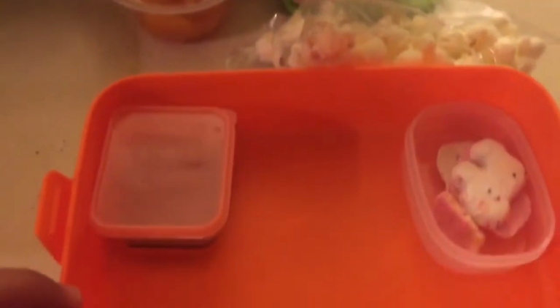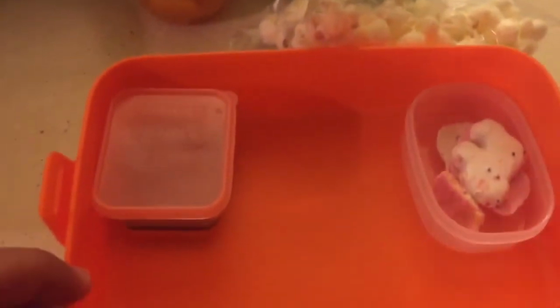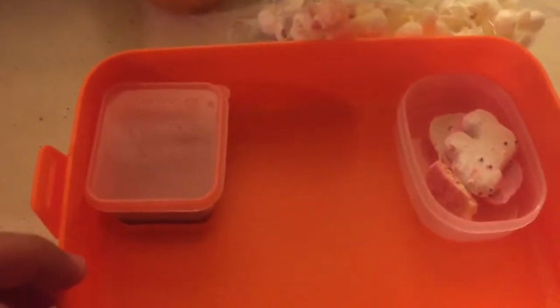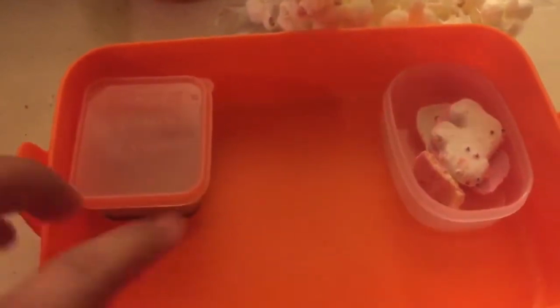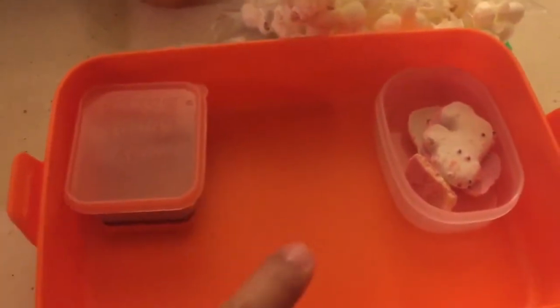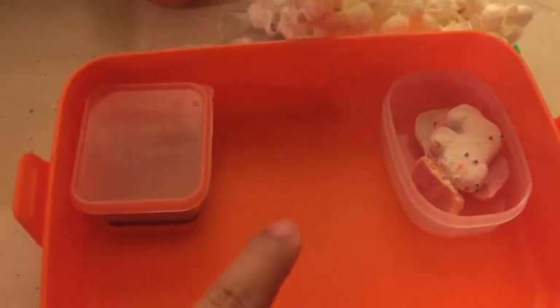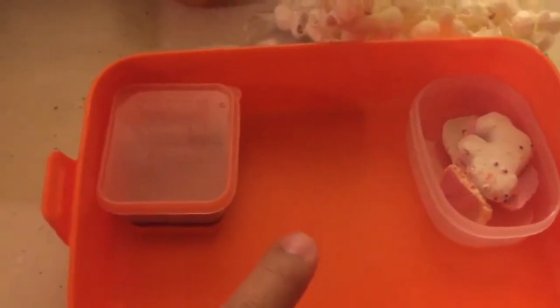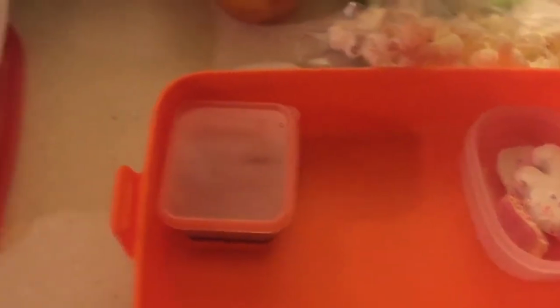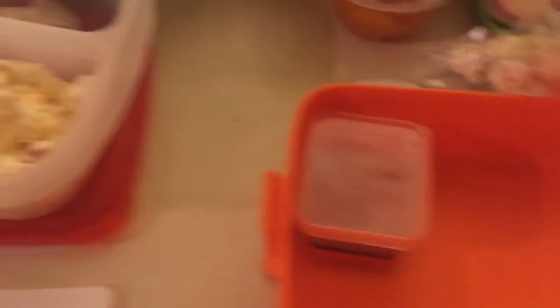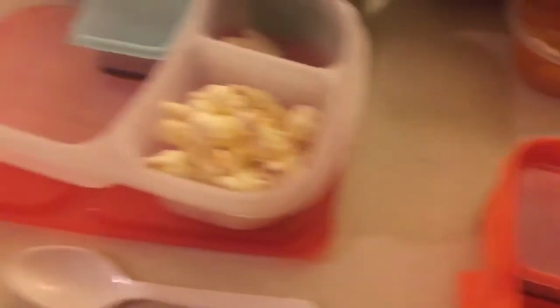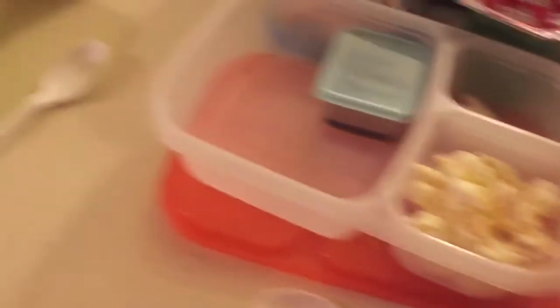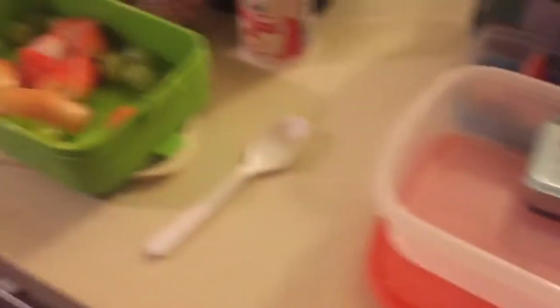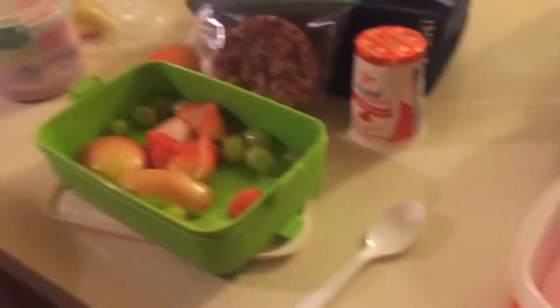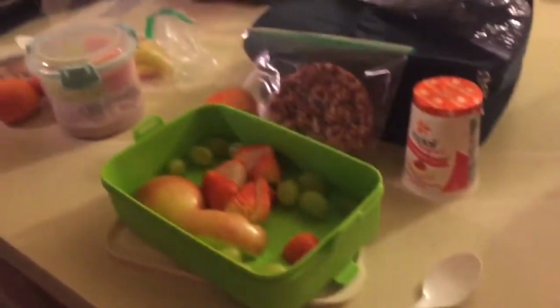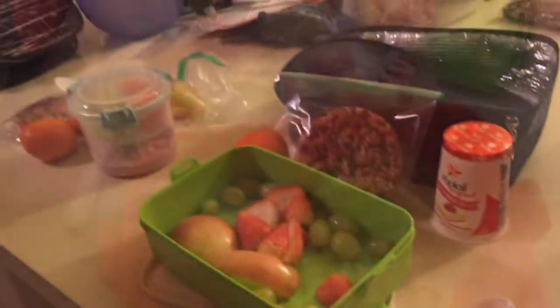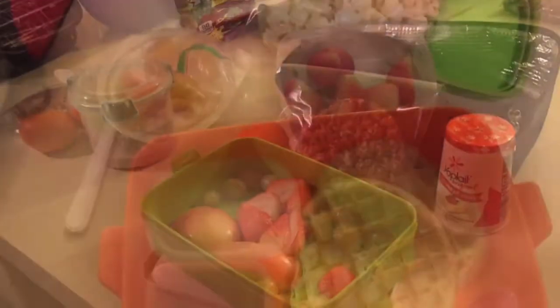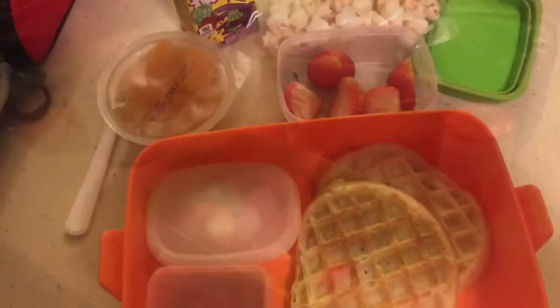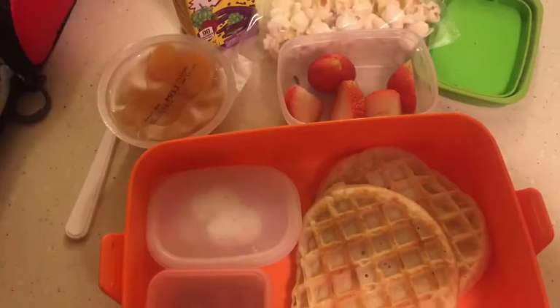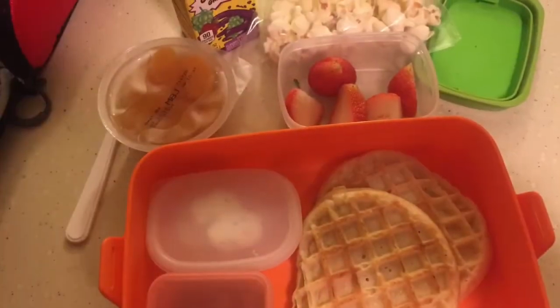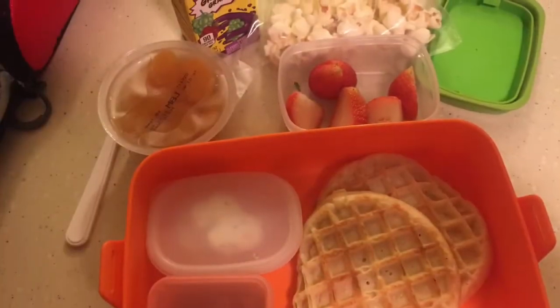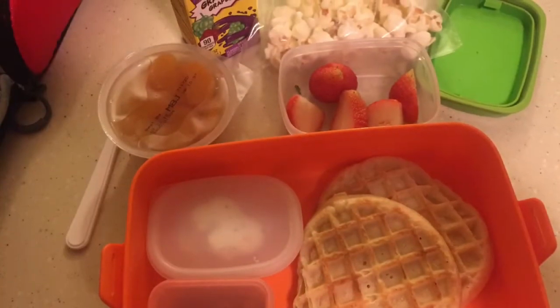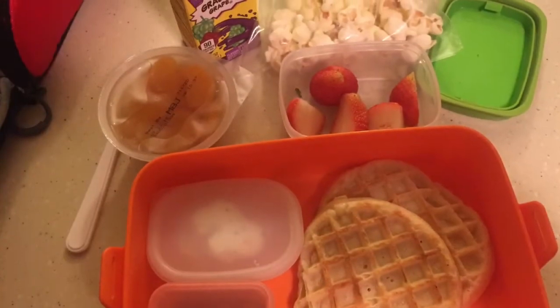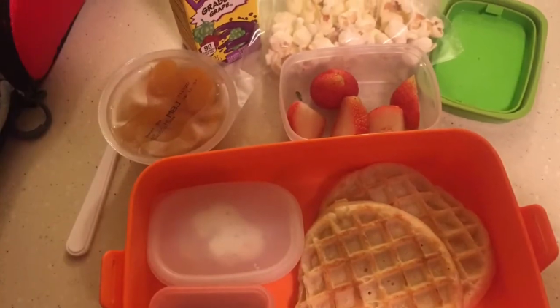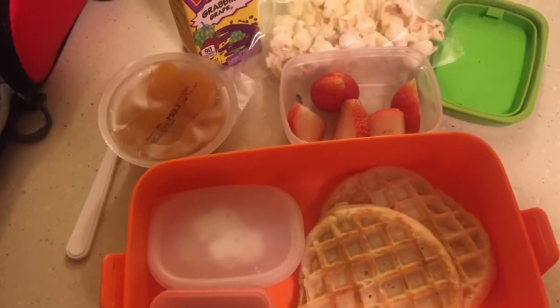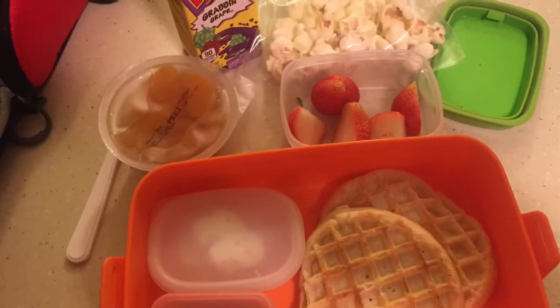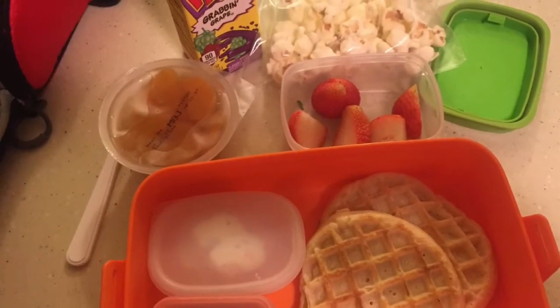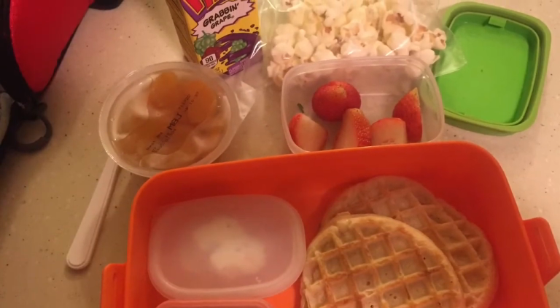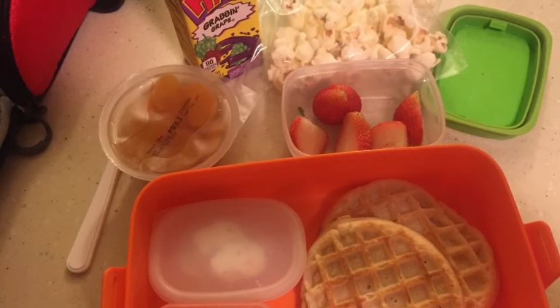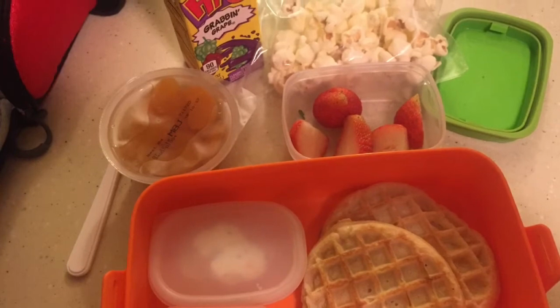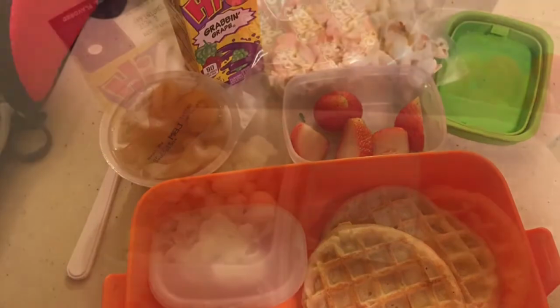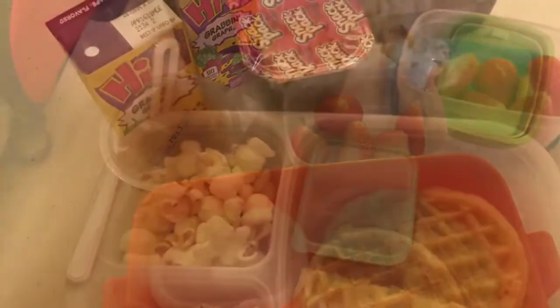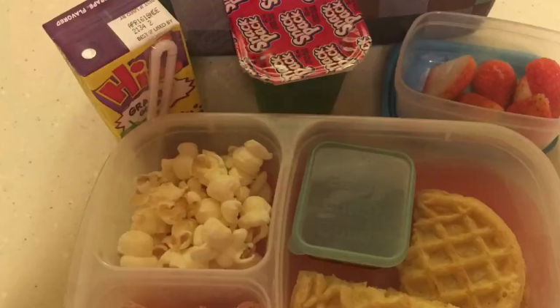The TV just decided to turn on all of a sudden and it's so loud. And here are the boys' lunches with the waffles.